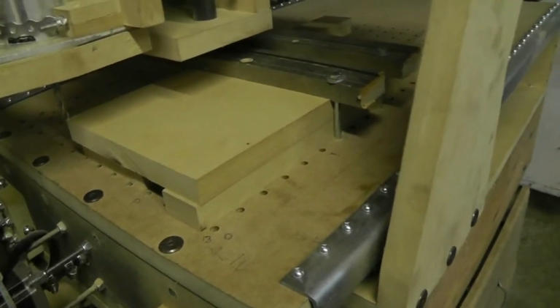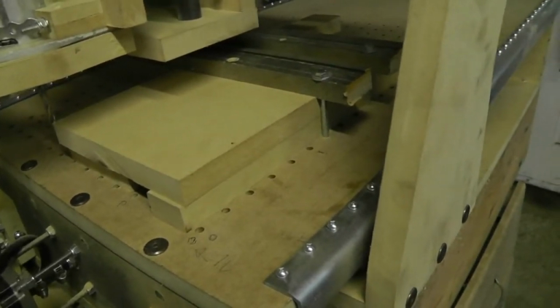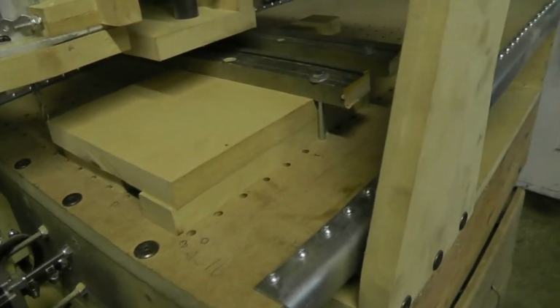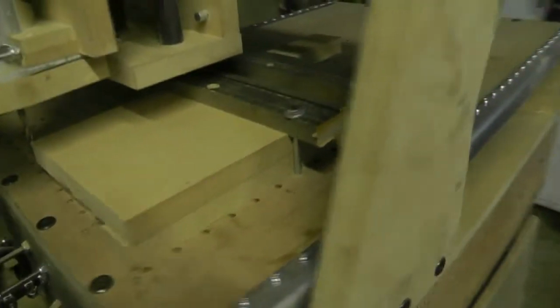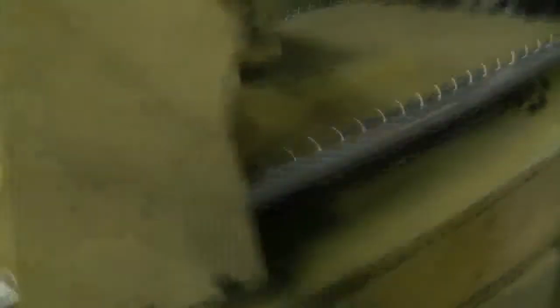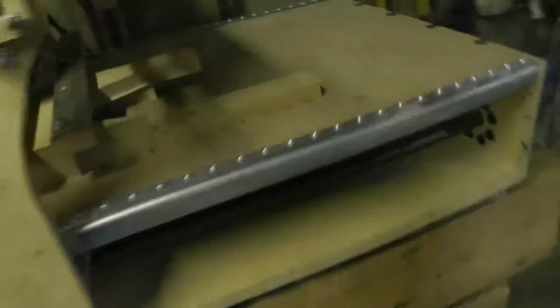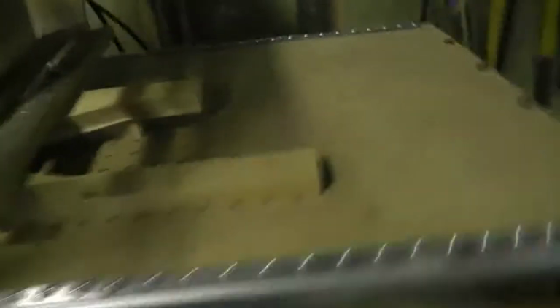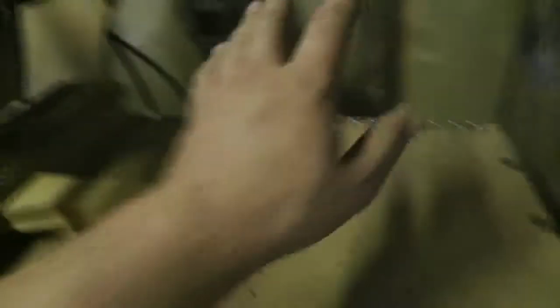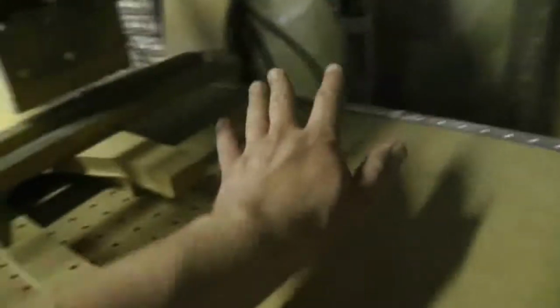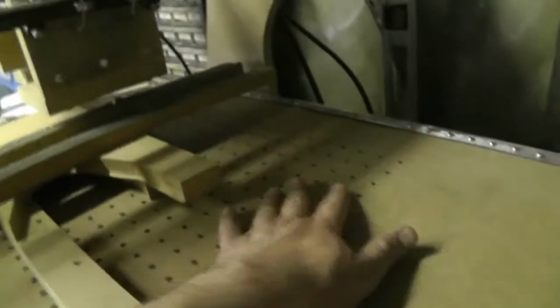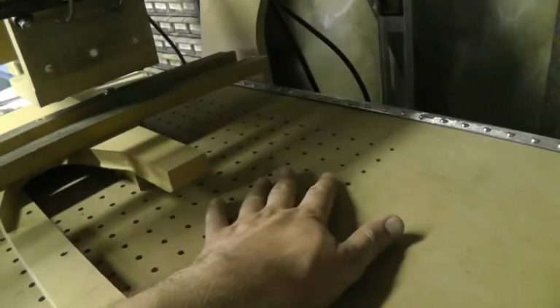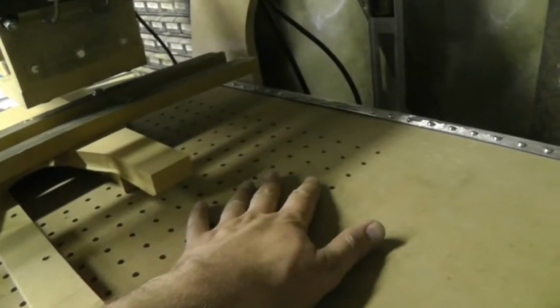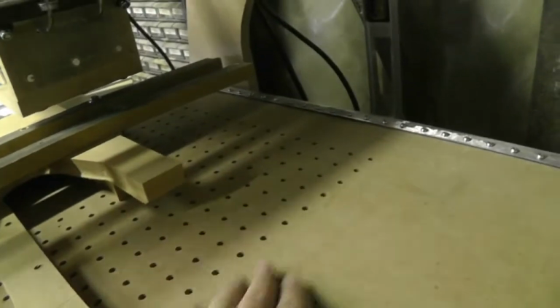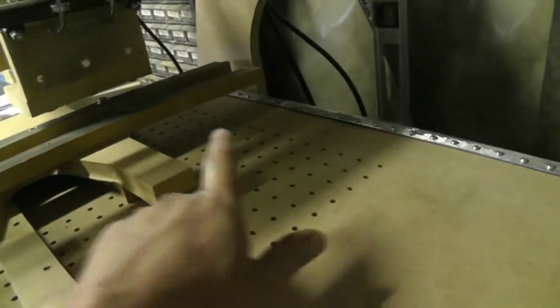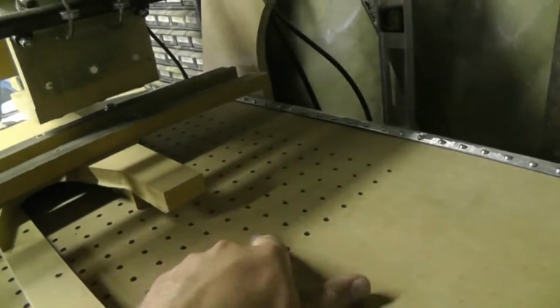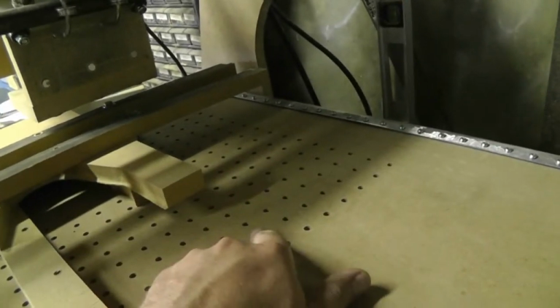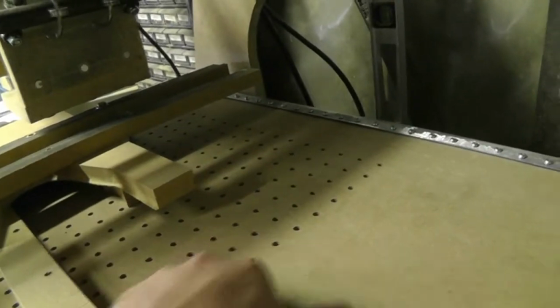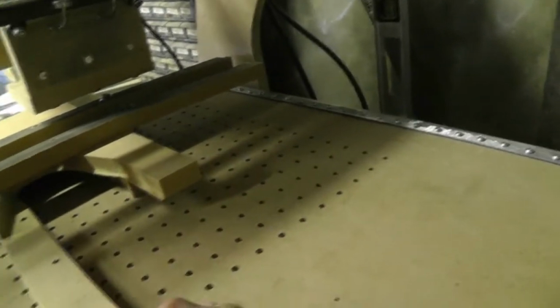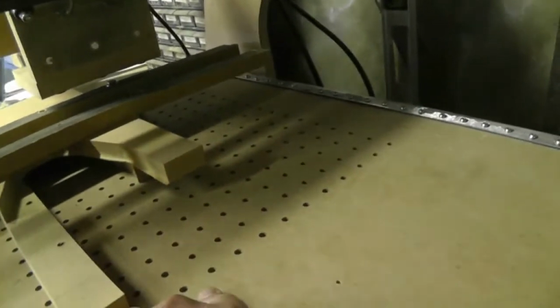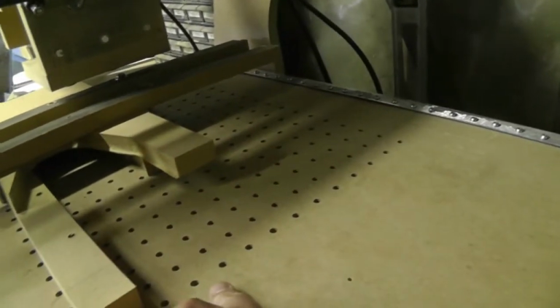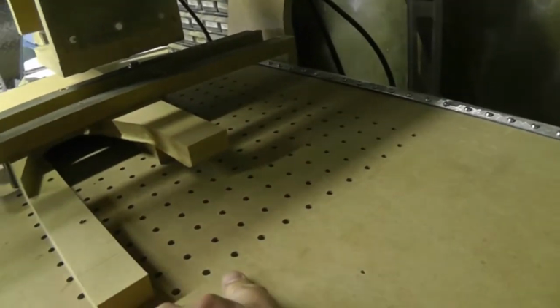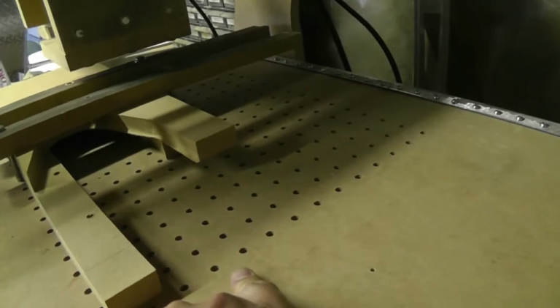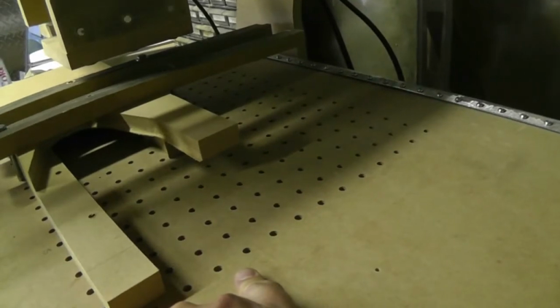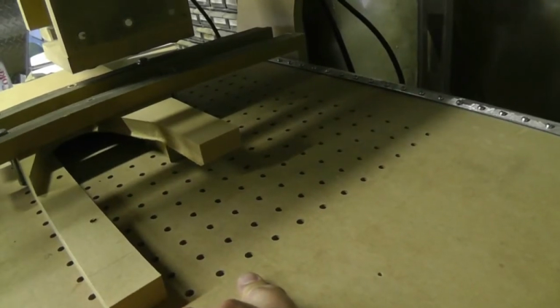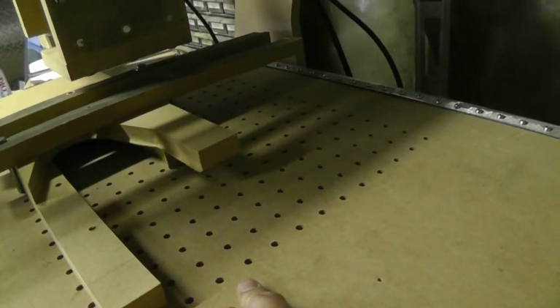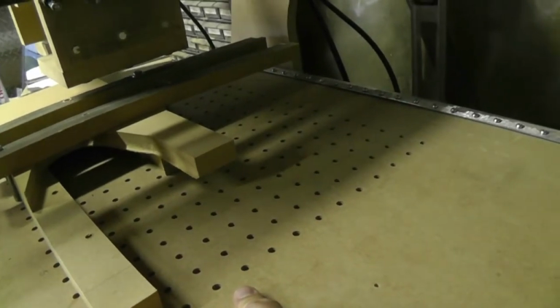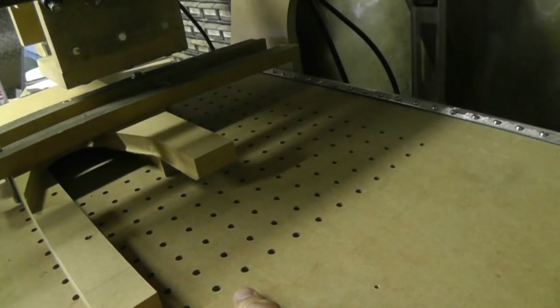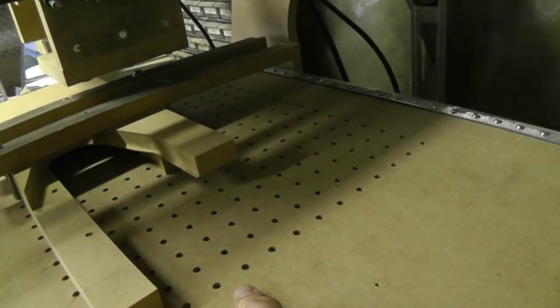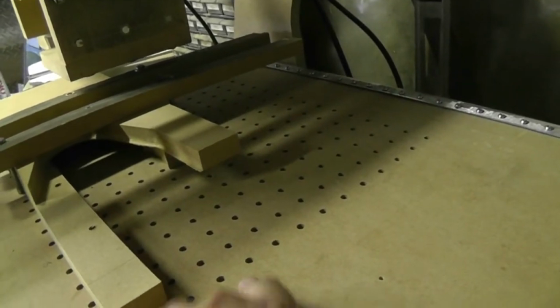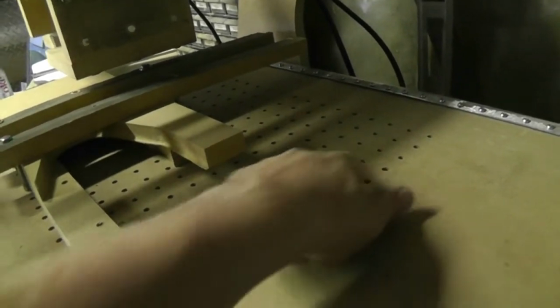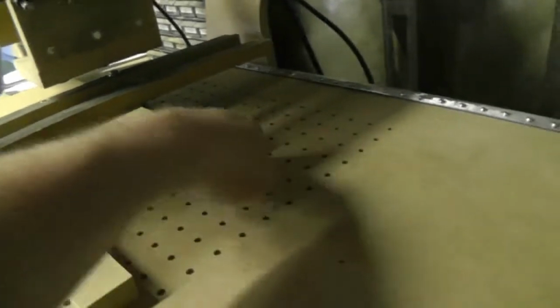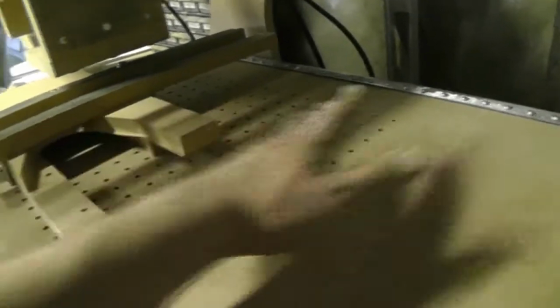I think the most likely way — oh, I forgot to mention. What I did today is I went and used the unit to drill, I don't know, what was it? 294 holes in the deck of it.